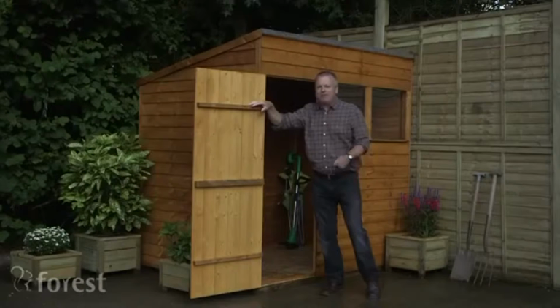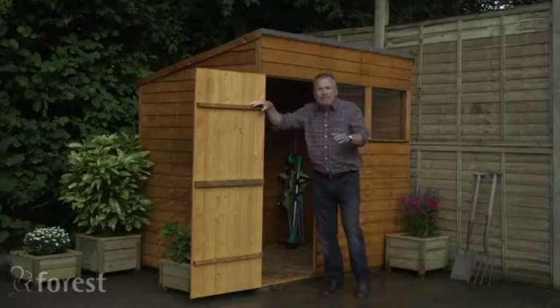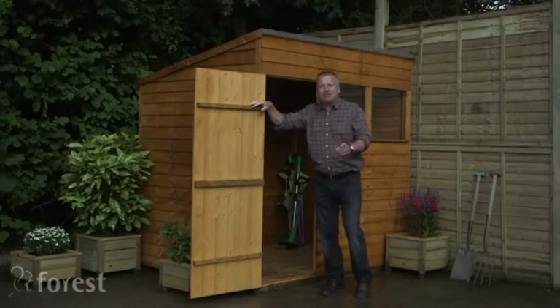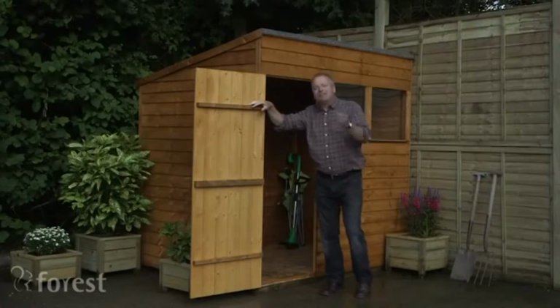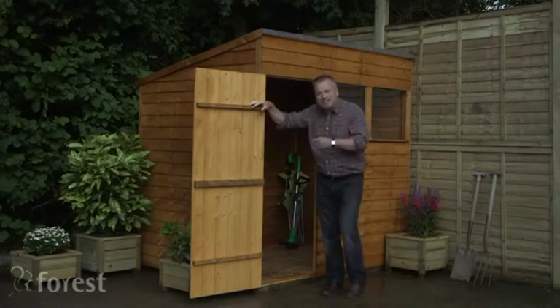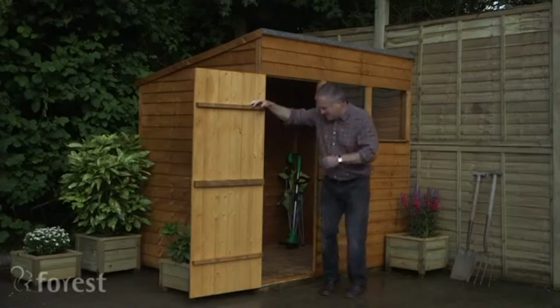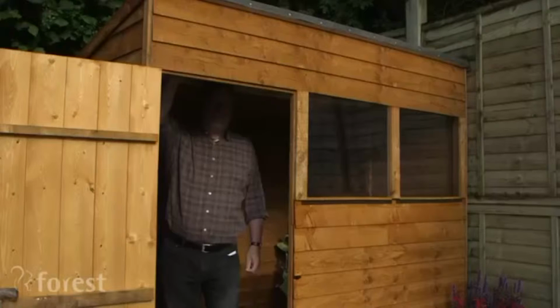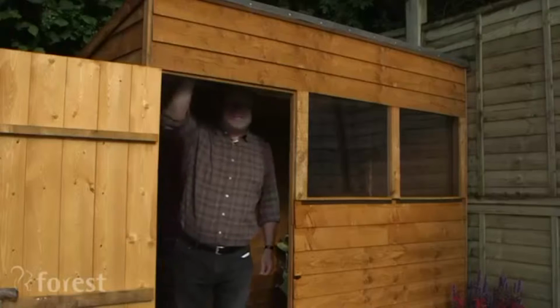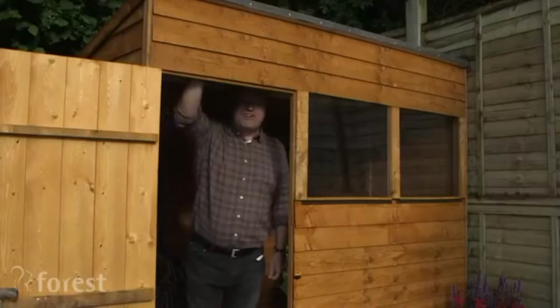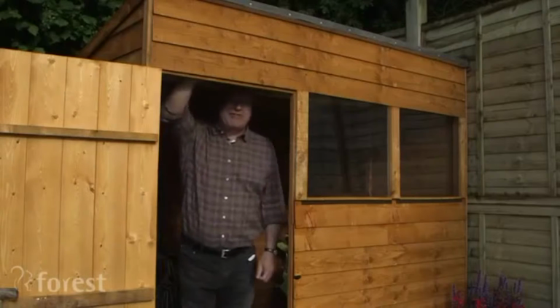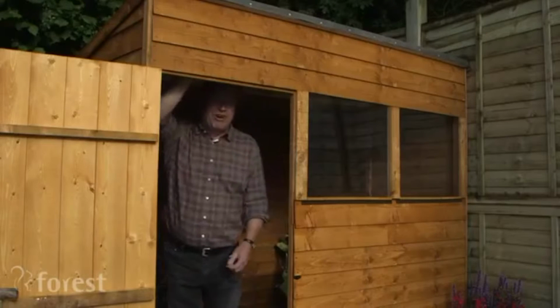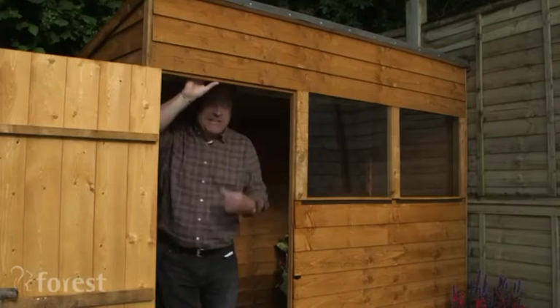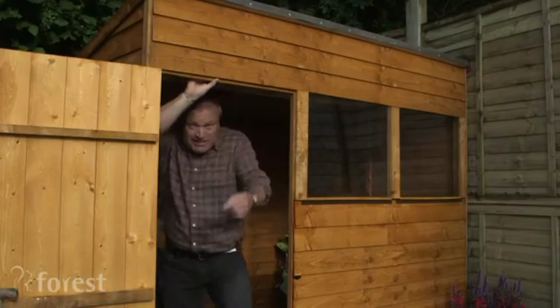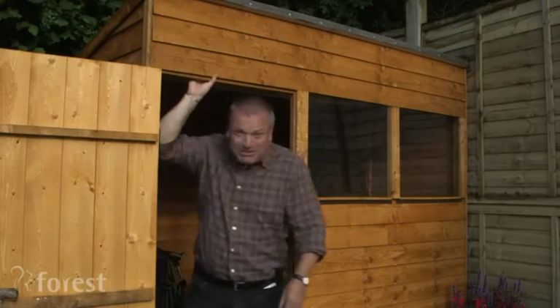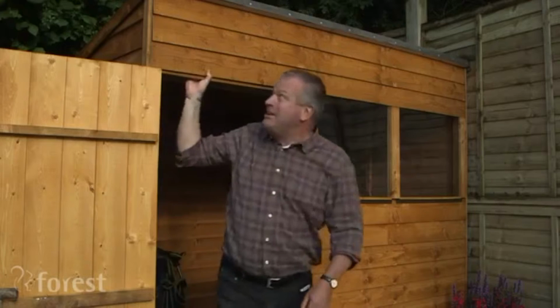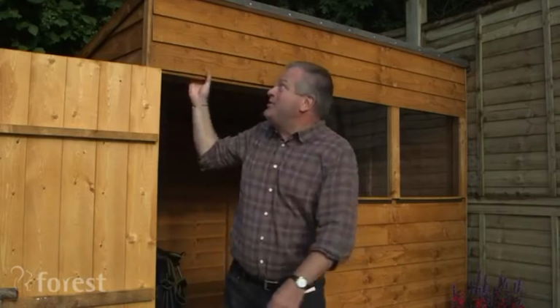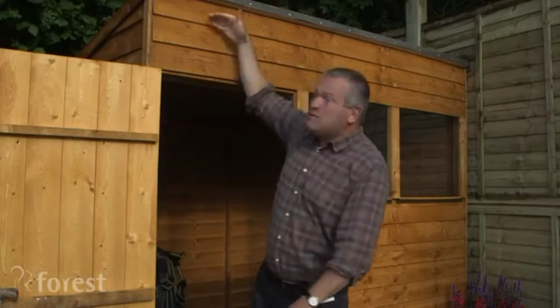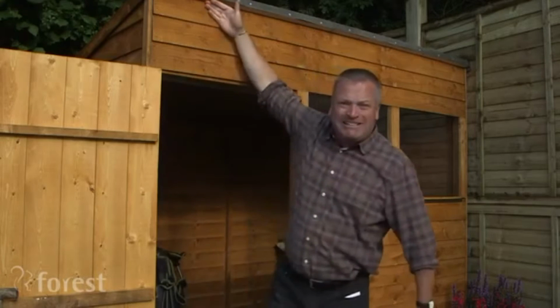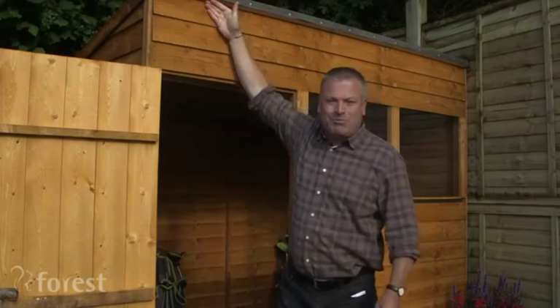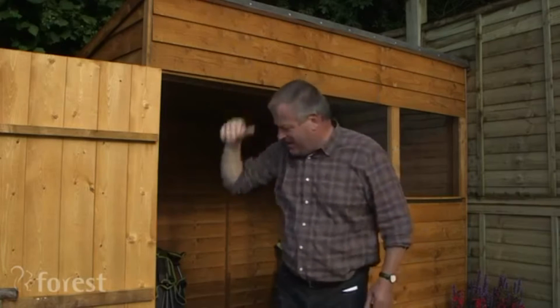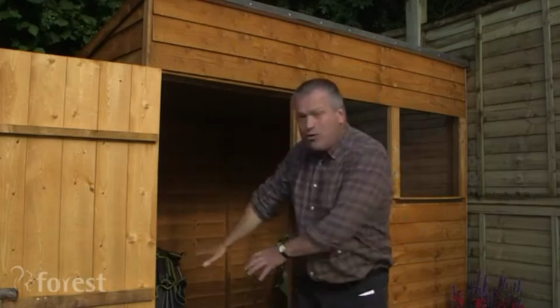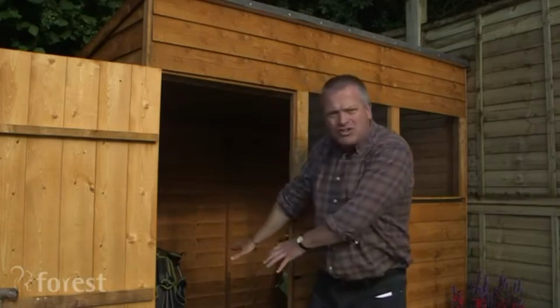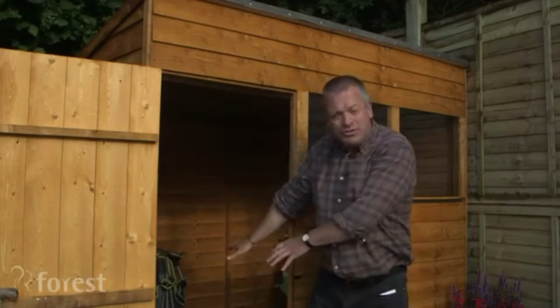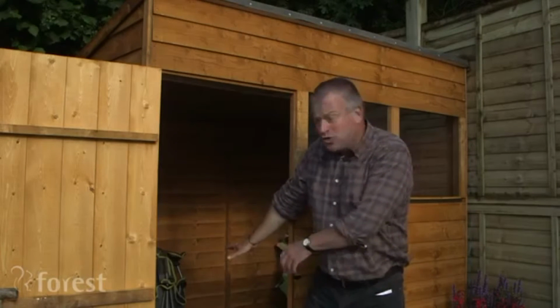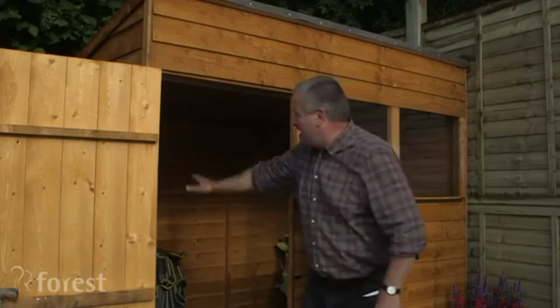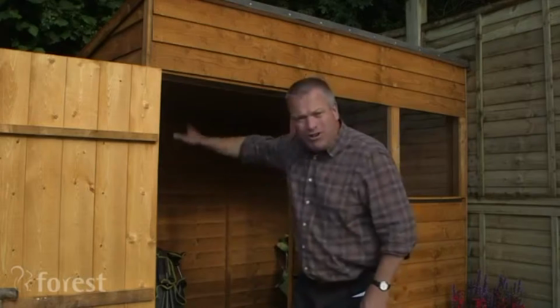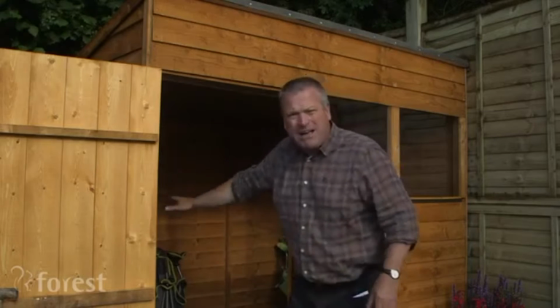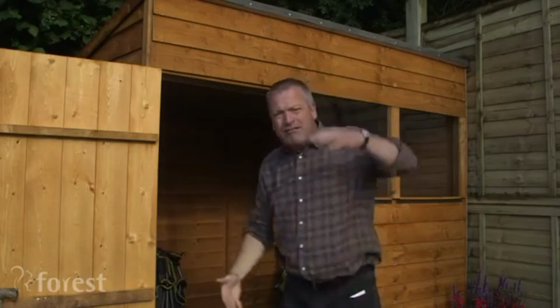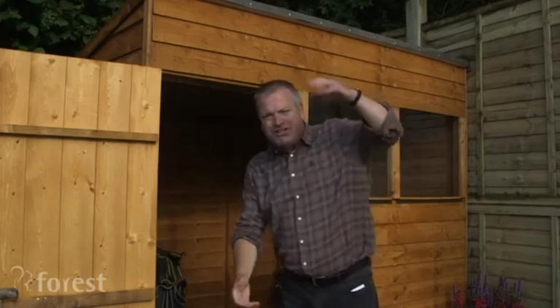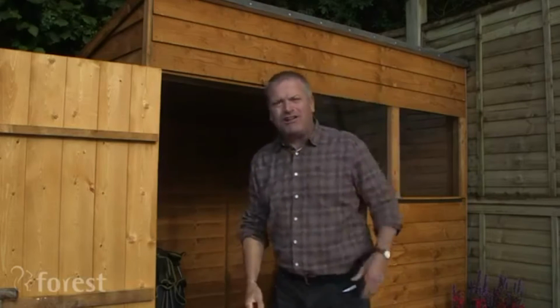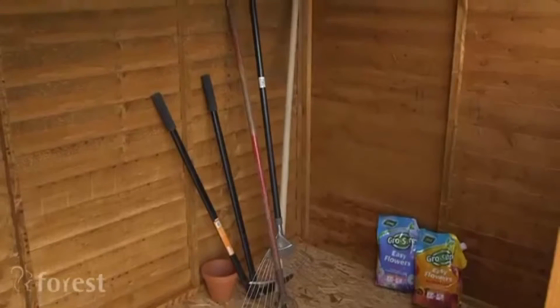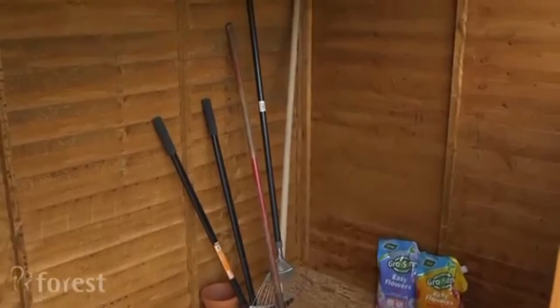But if you think that's good, wait till you look inside. There's loads of height here at the front, right where you need it. If I step outside, you can see there's plenty of space — room here to store your tools, and even right at the back, enough vertical height for long-handled tools.